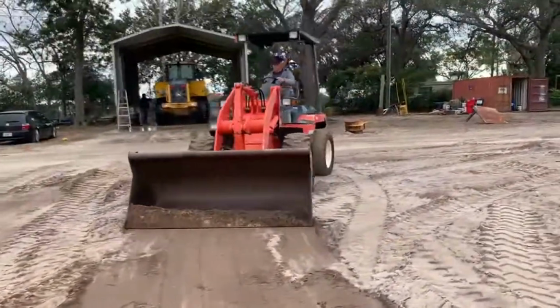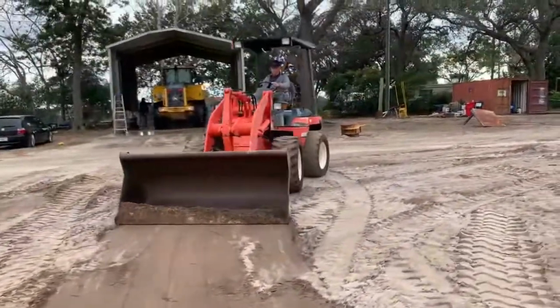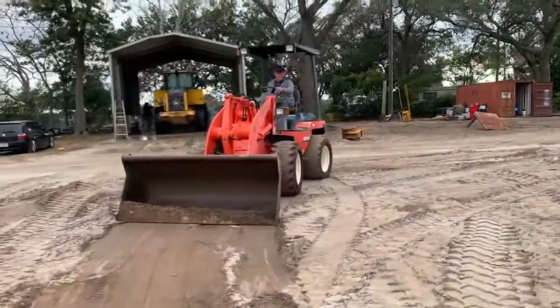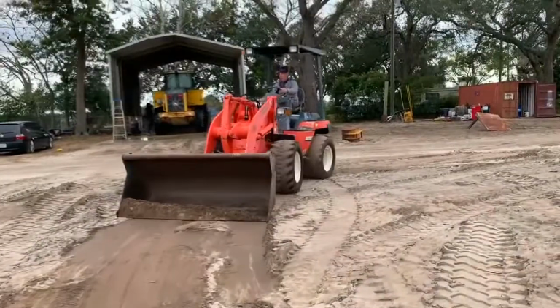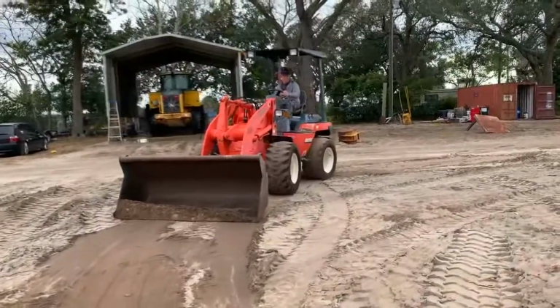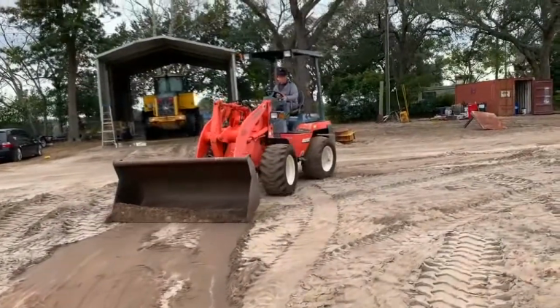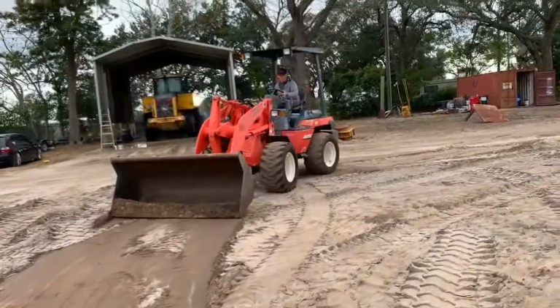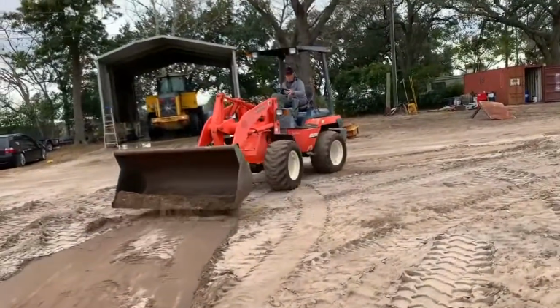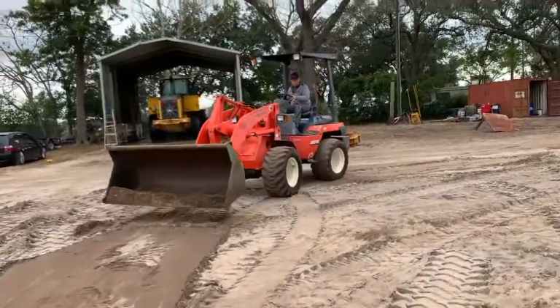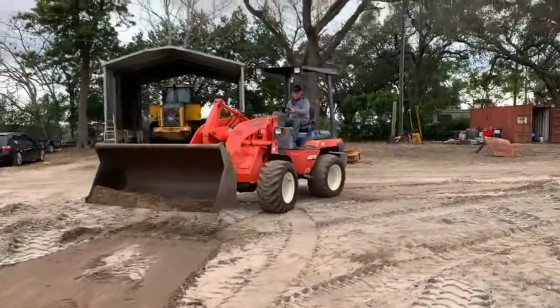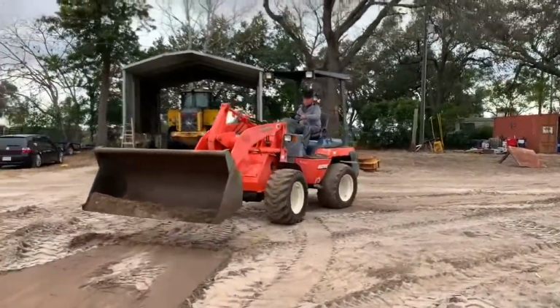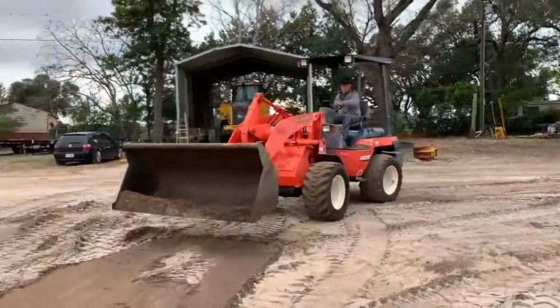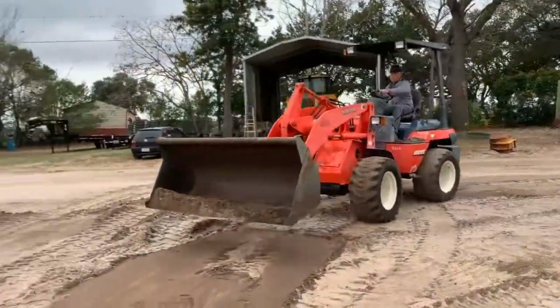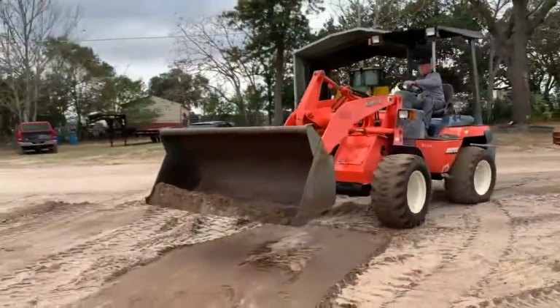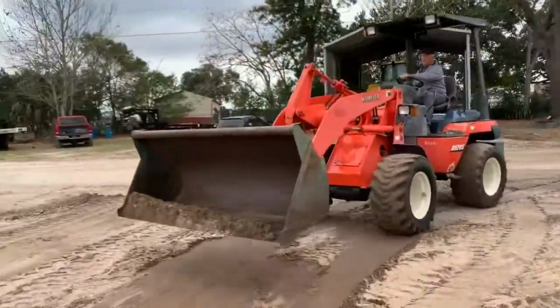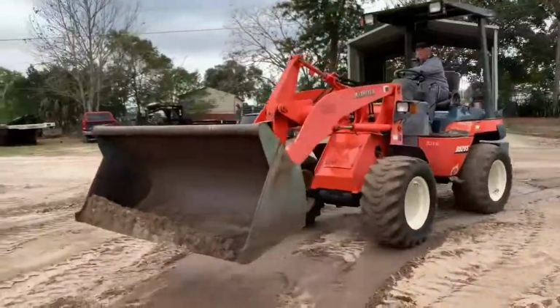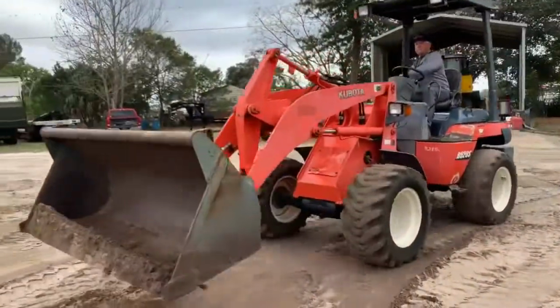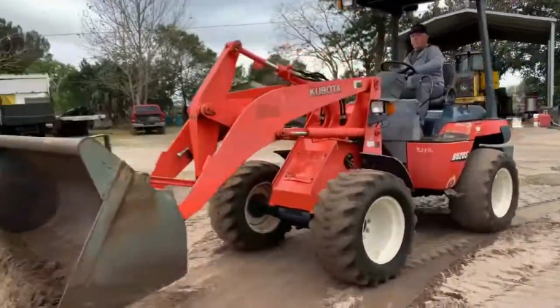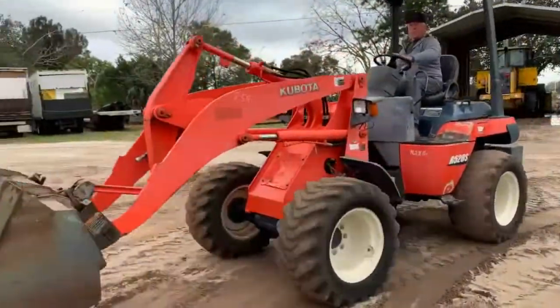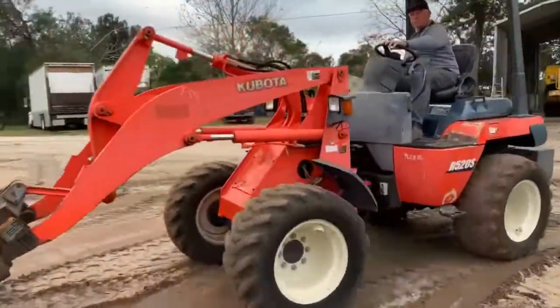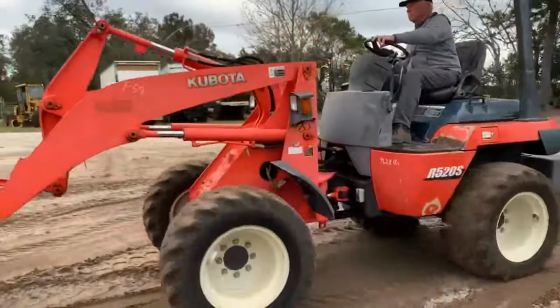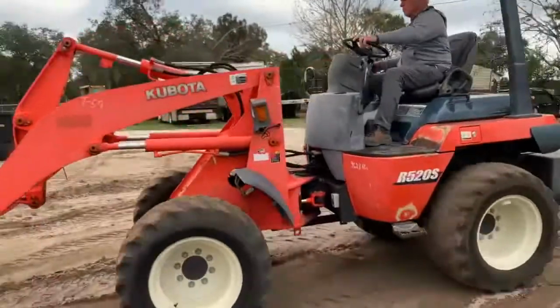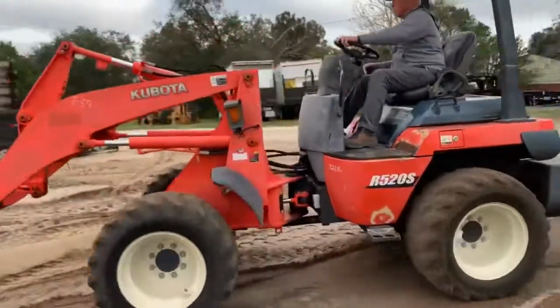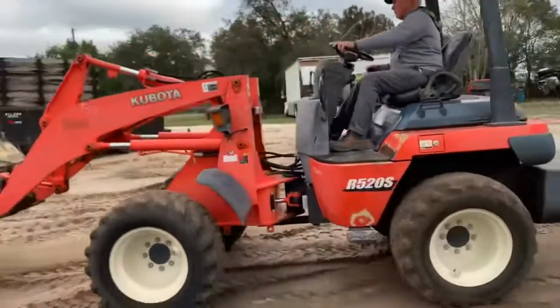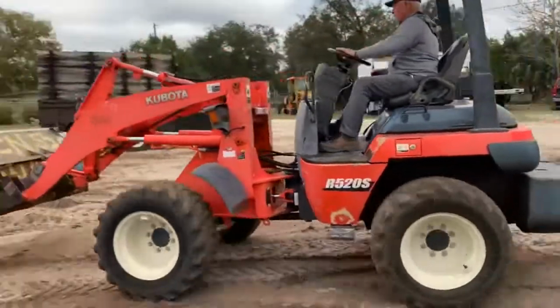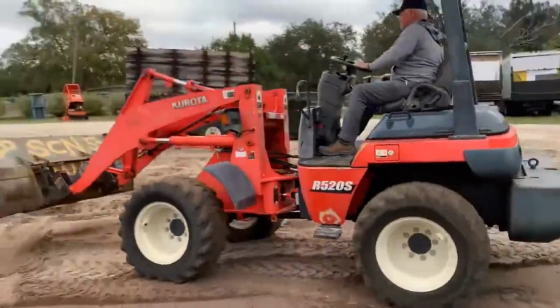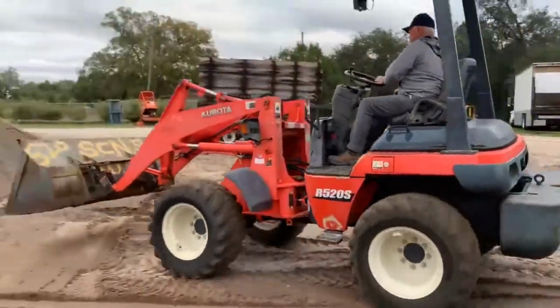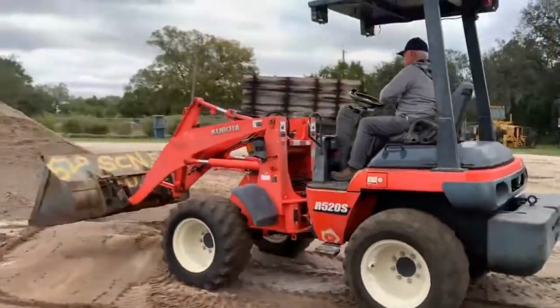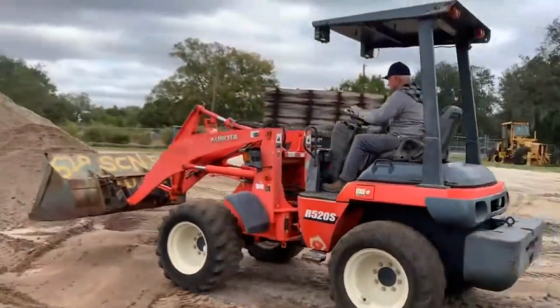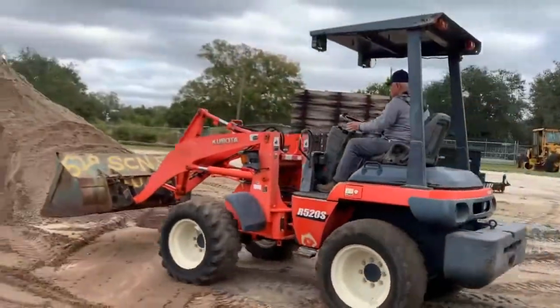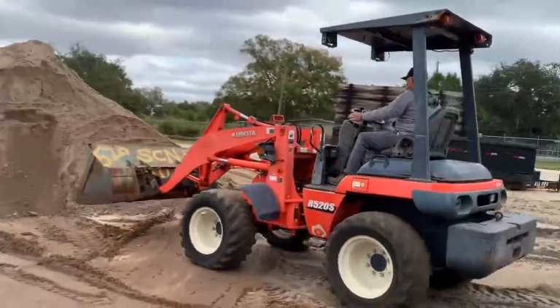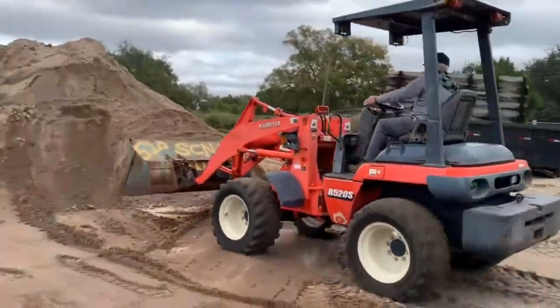It's also got auxiliary hydraulics on it in the front. You can use a grapple or a hydraulic coupler if you wanted to.